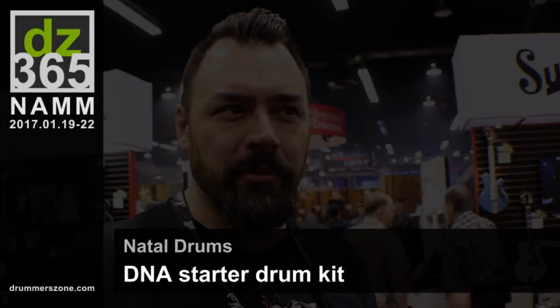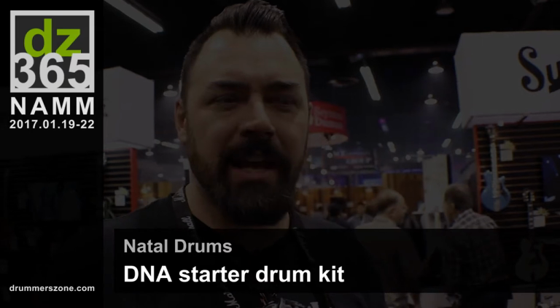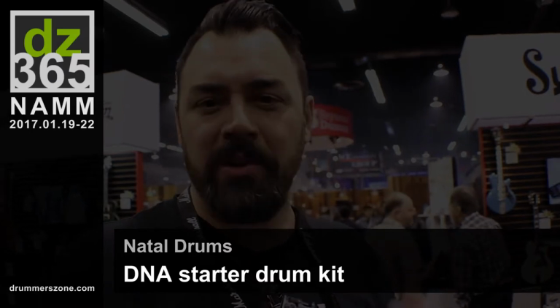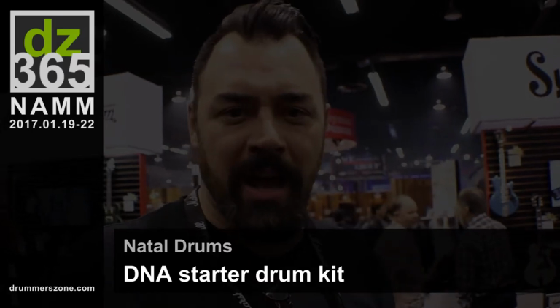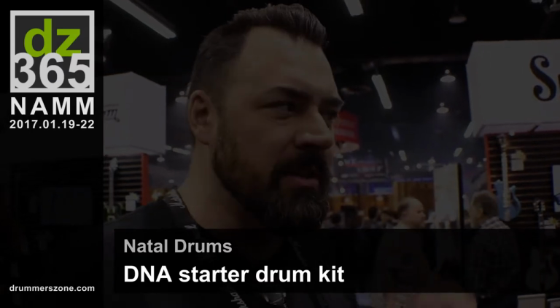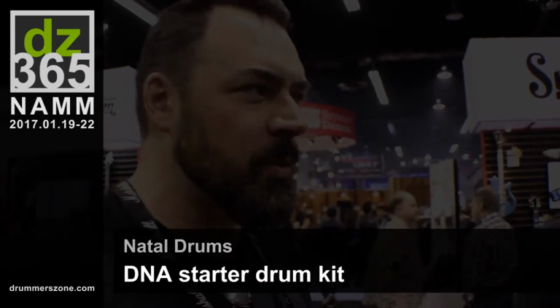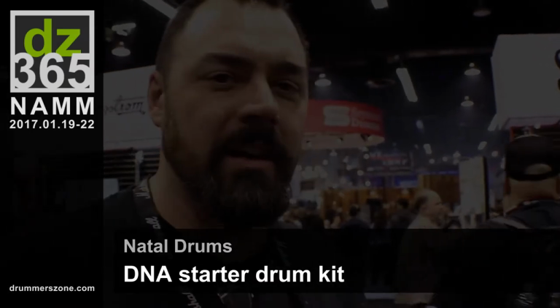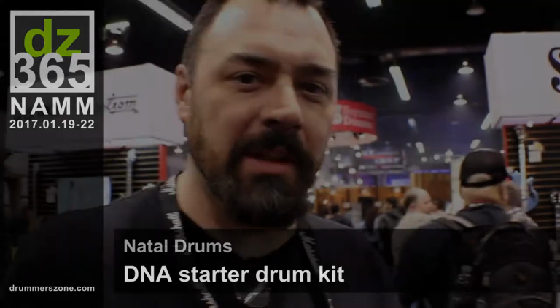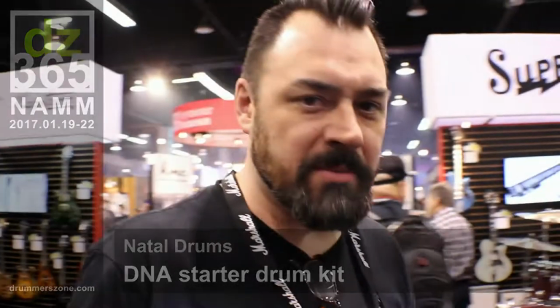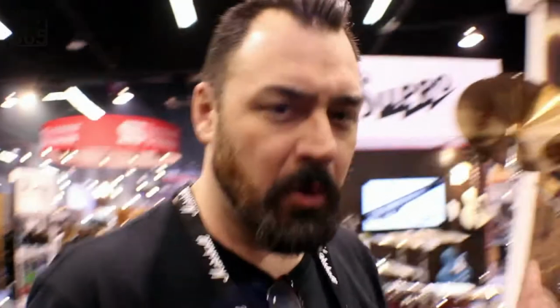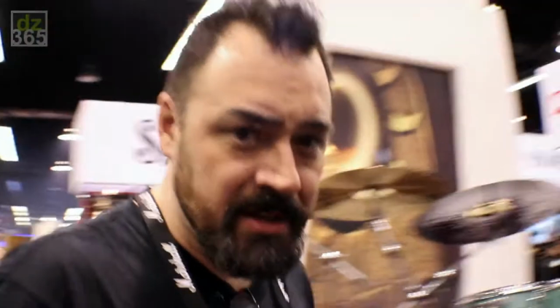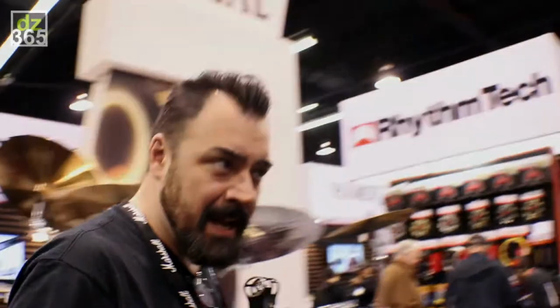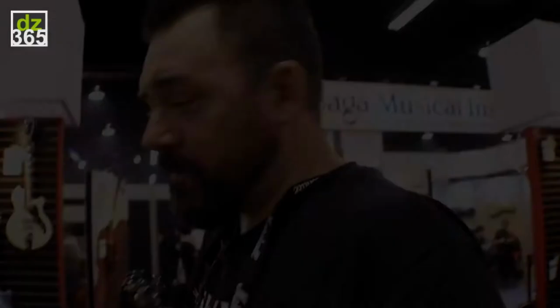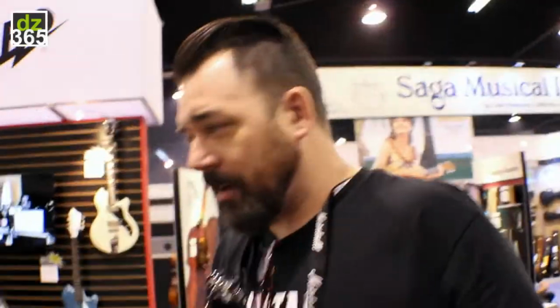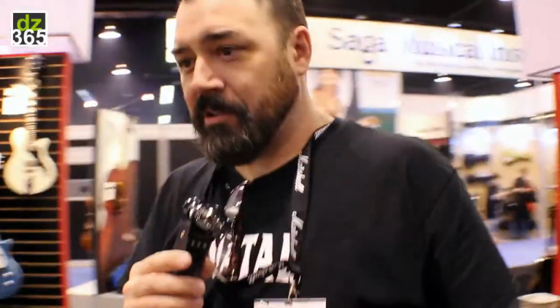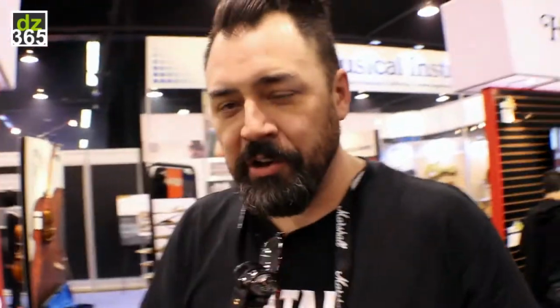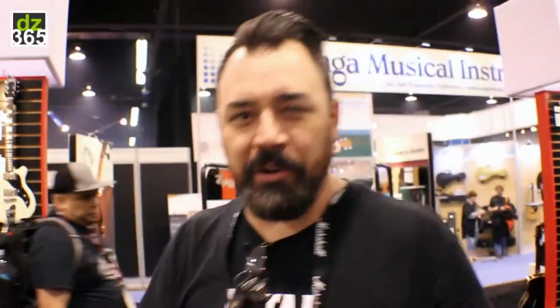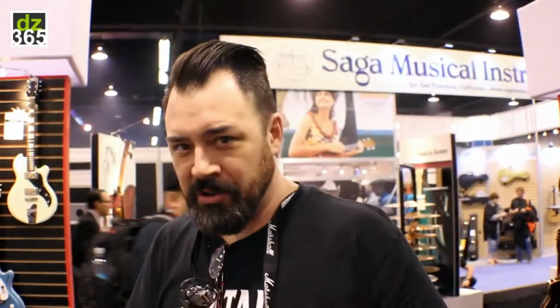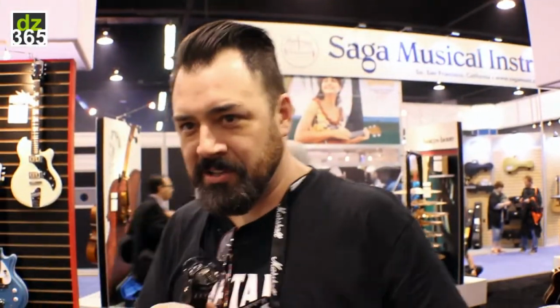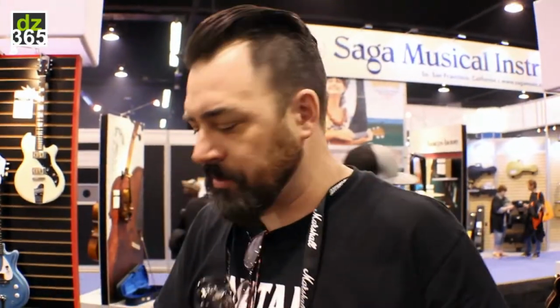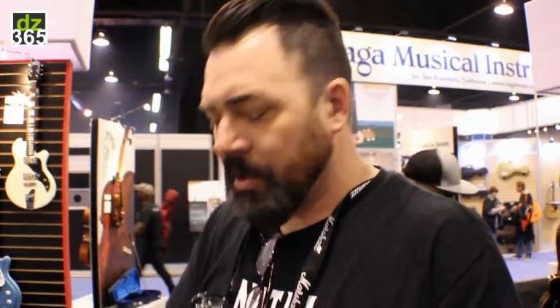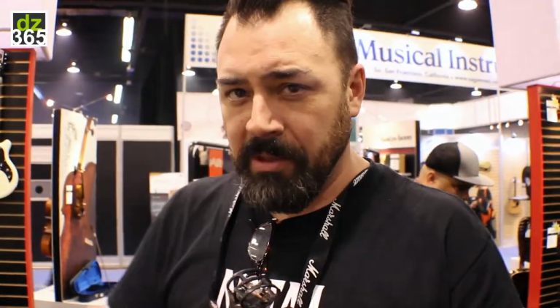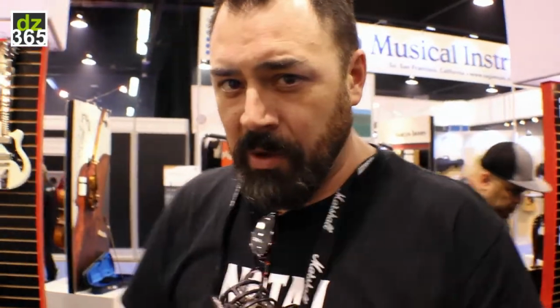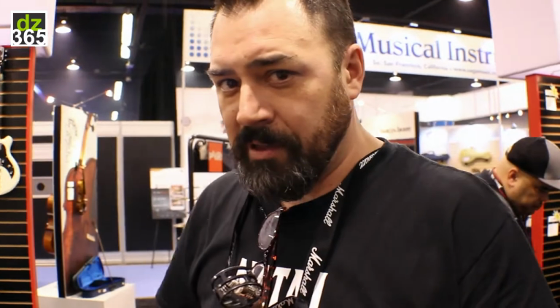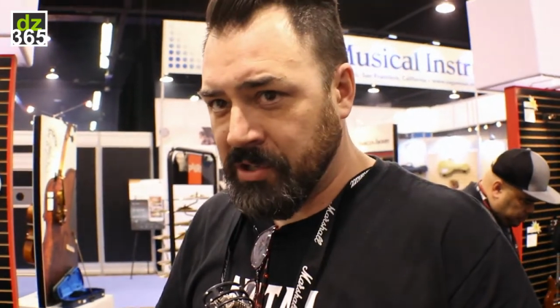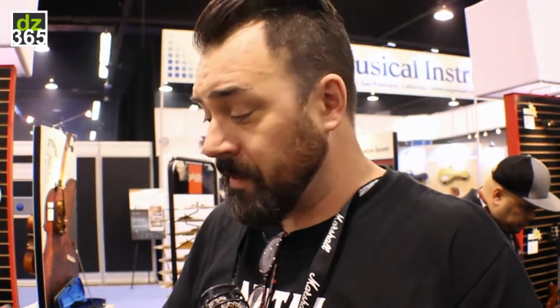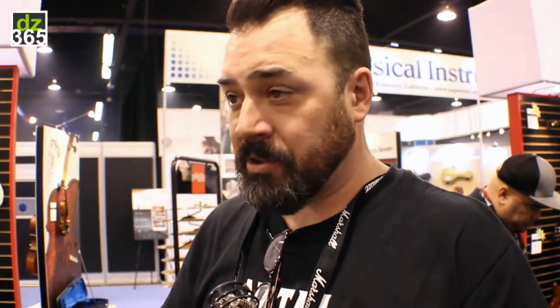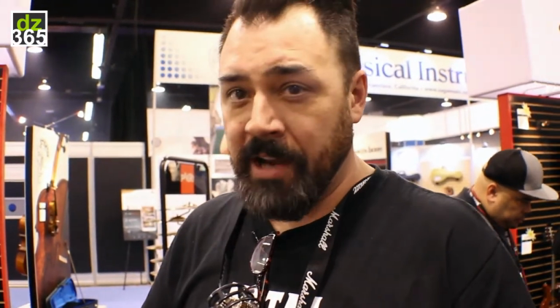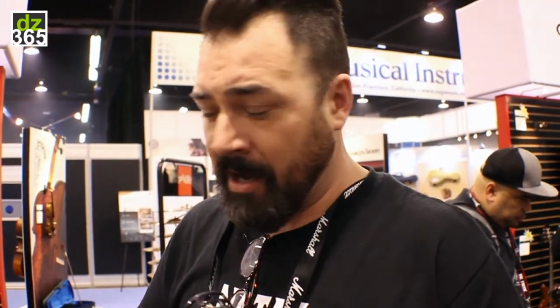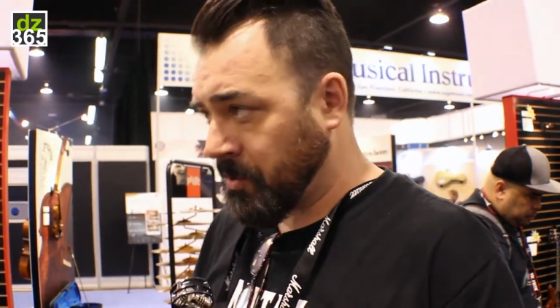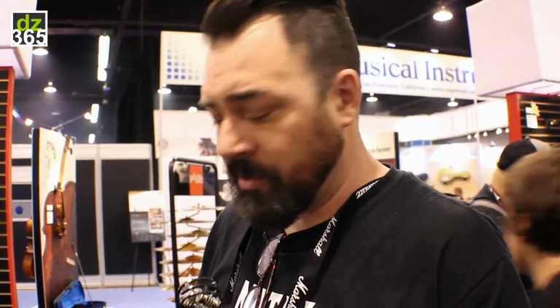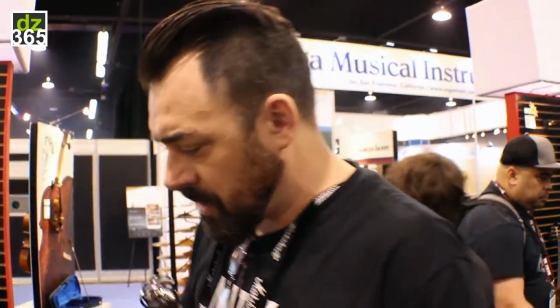We've really stayed focused on high-end, but this year we did an entry-level drum set, which is our DNA. There are a lot of under $500 drum sets out there, but some of the things we offer that others don't — and this is a $399 street price in the U.S. kit —